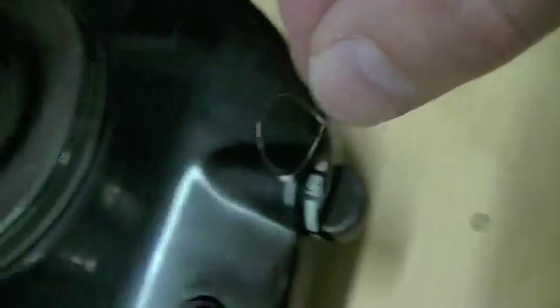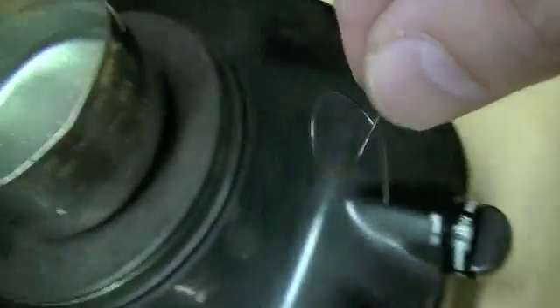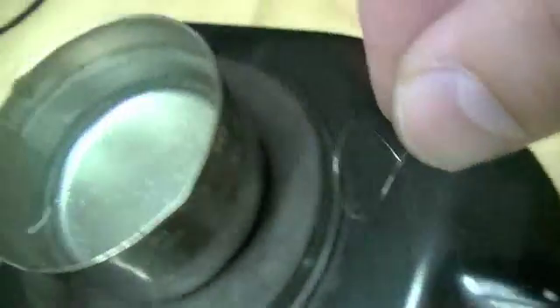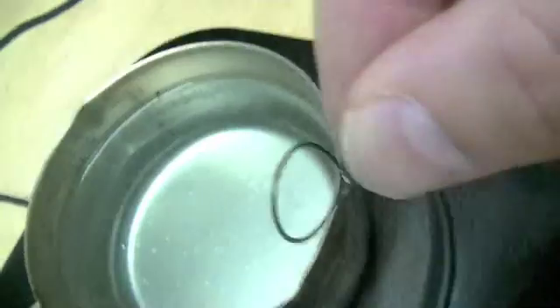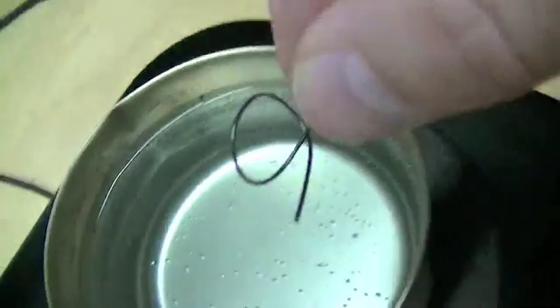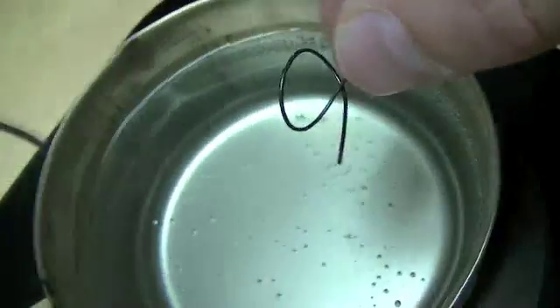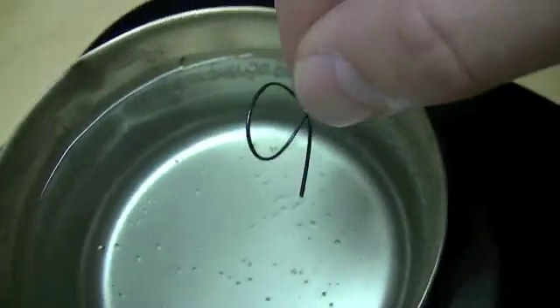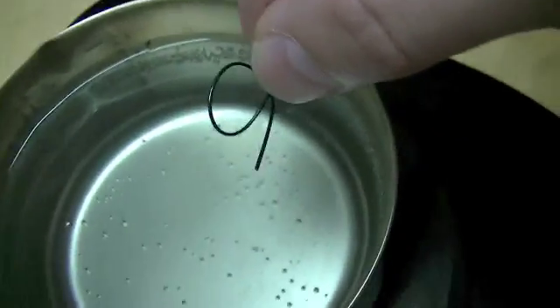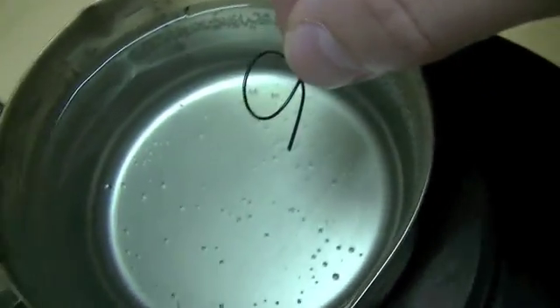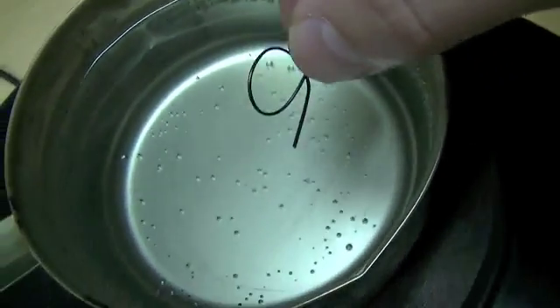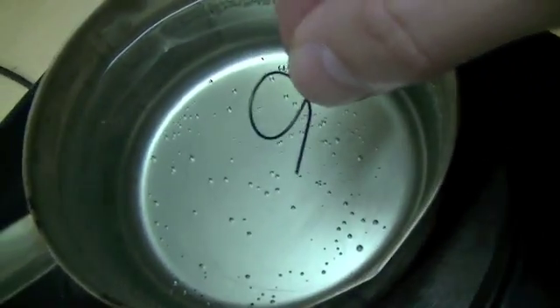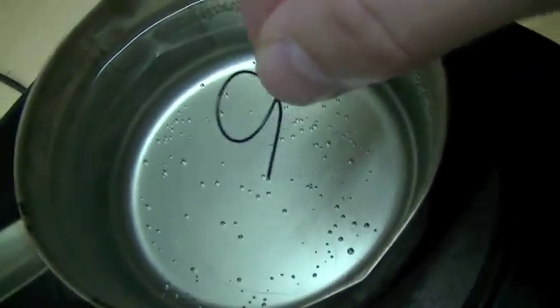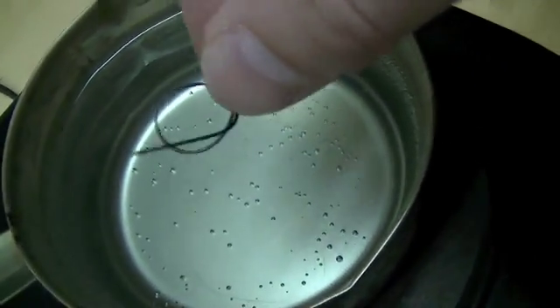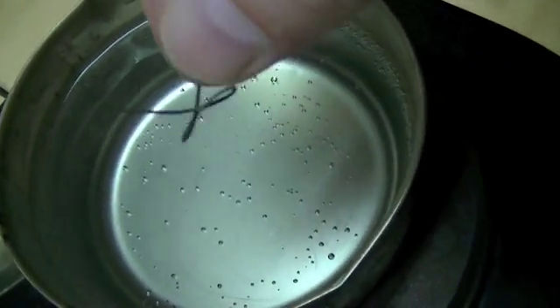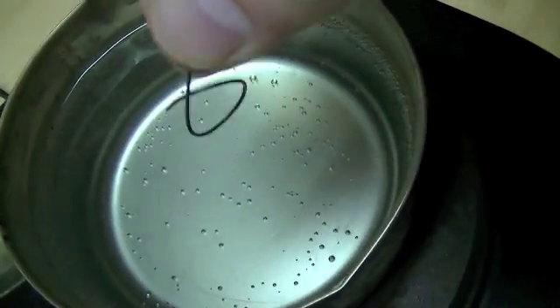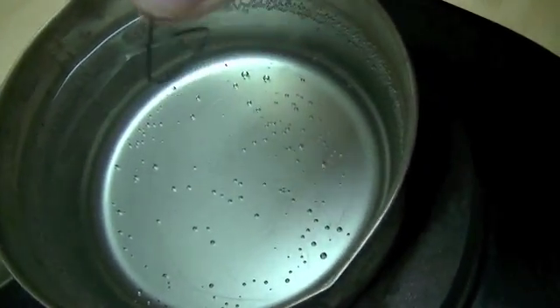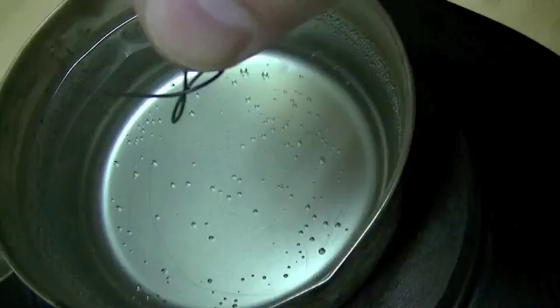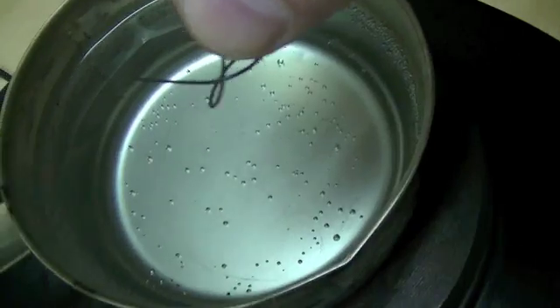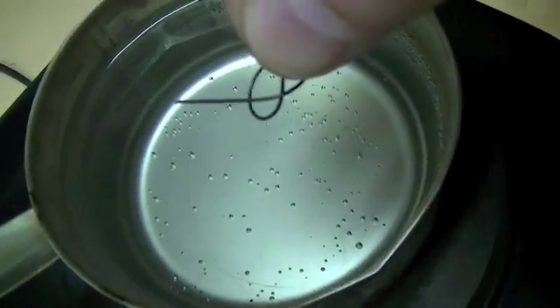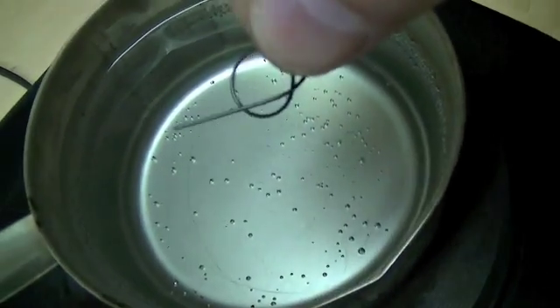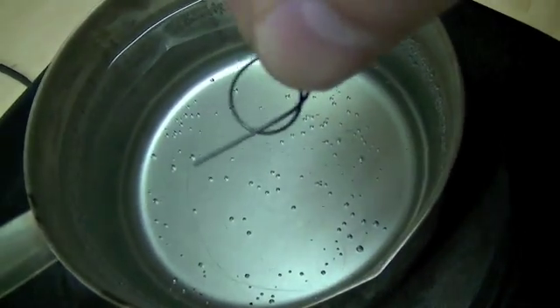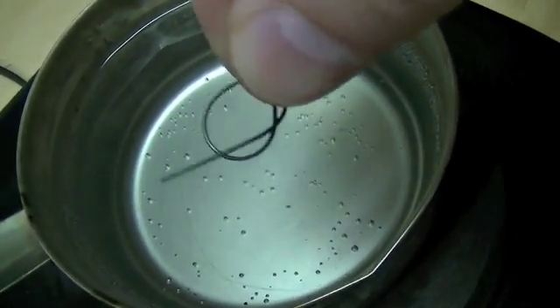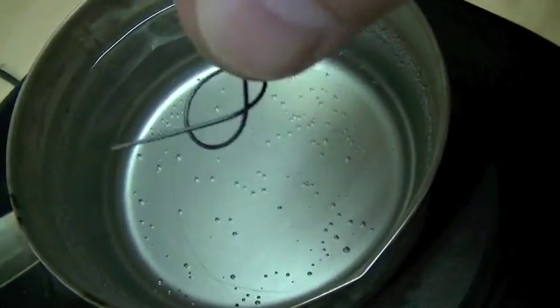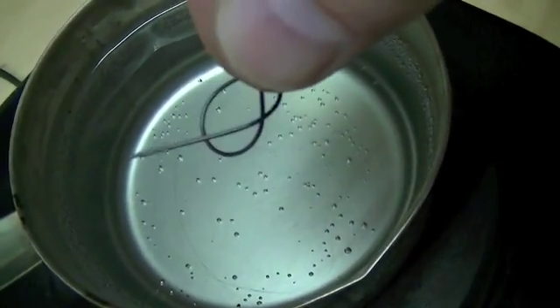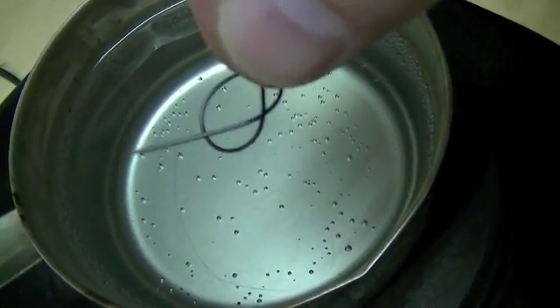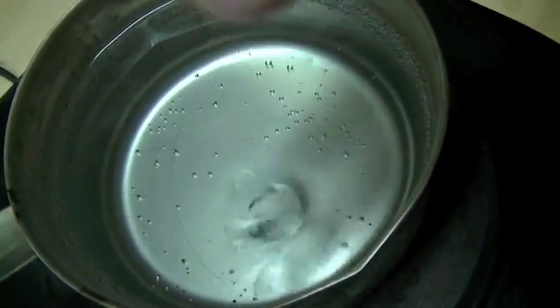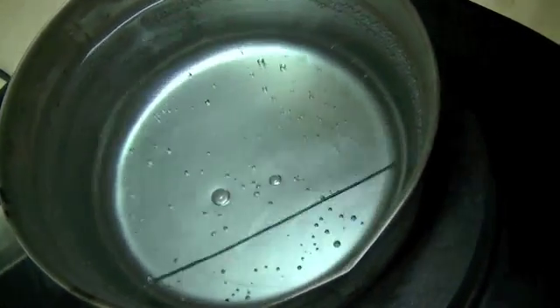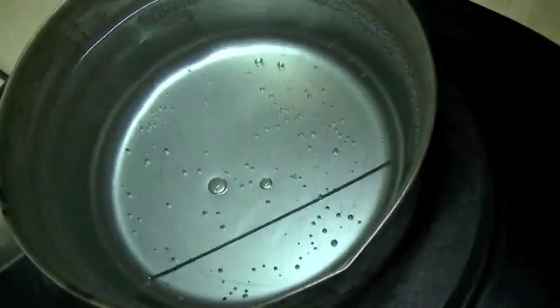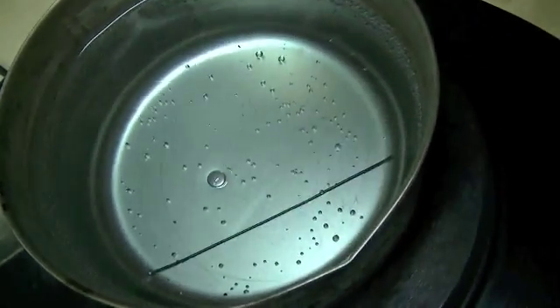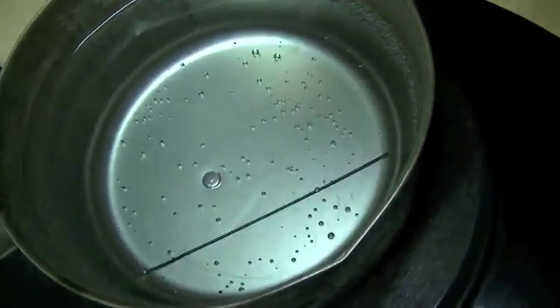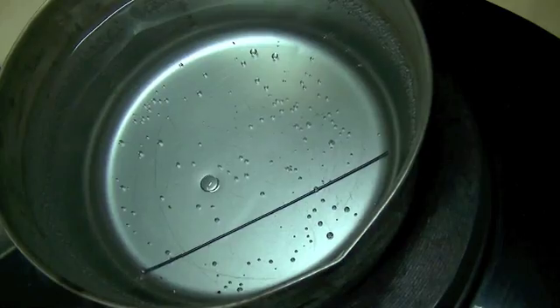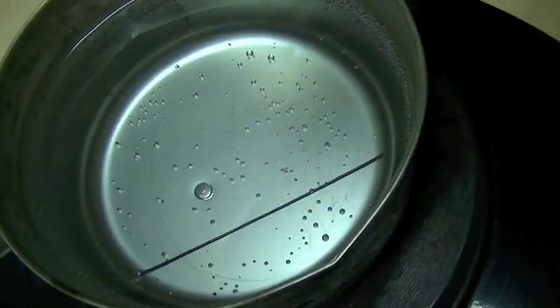So what we're going to do is dump it in here in the warm water and just watch its transformation. It's all bent up — and here we go. See? Instantly straight.